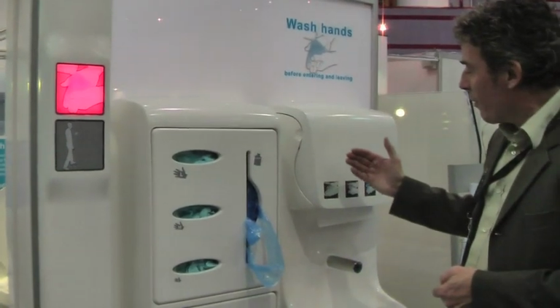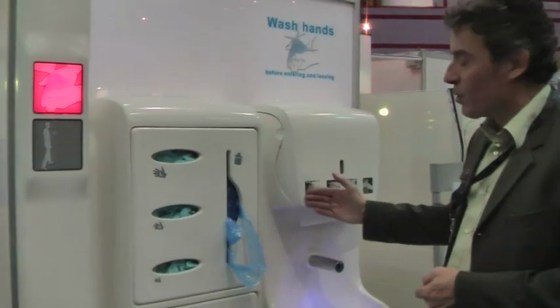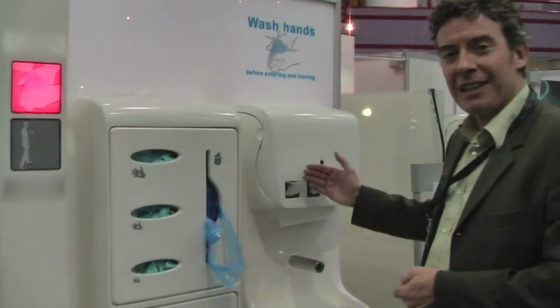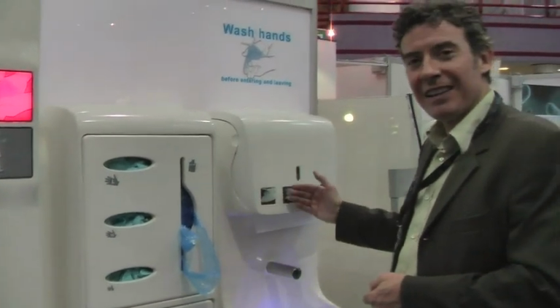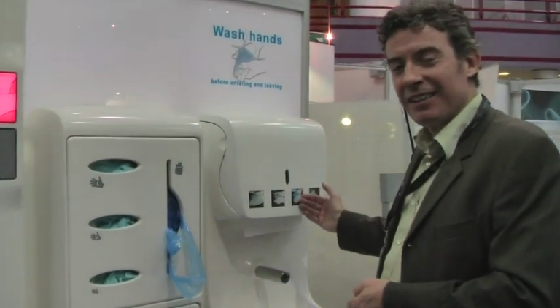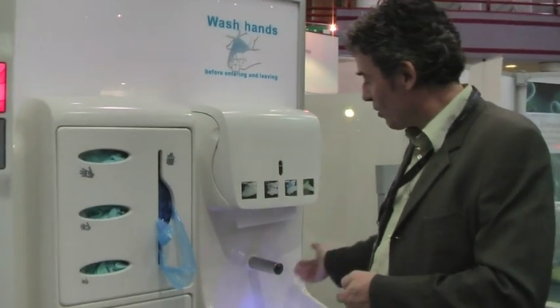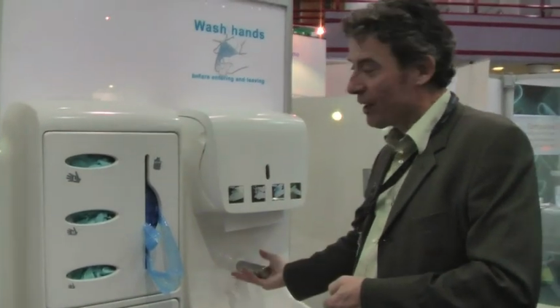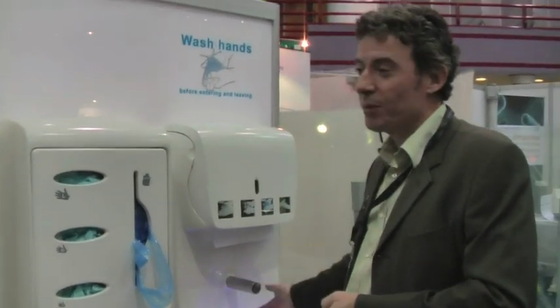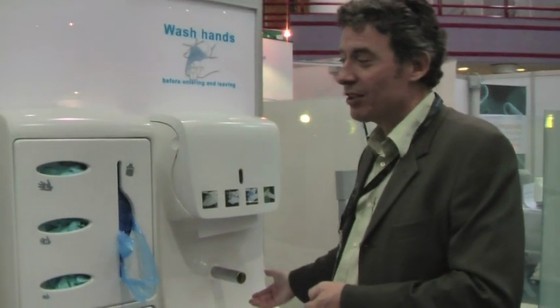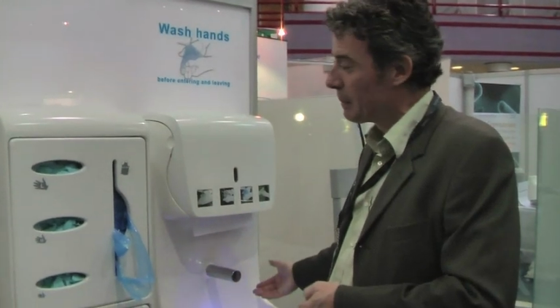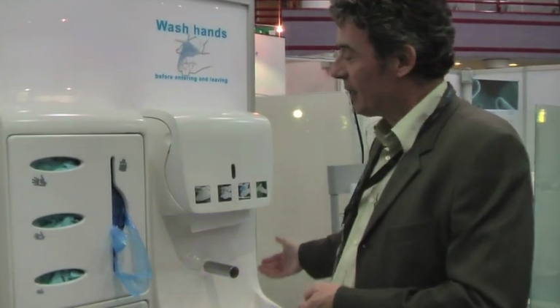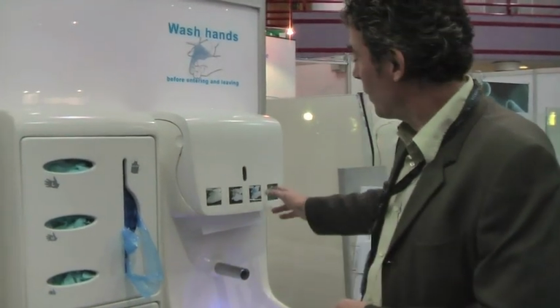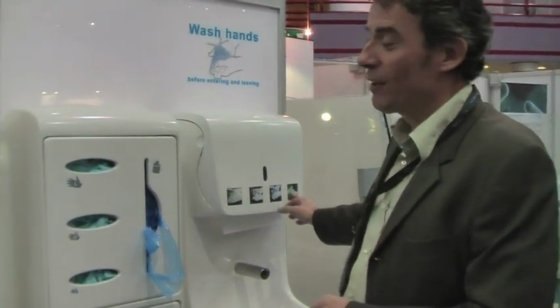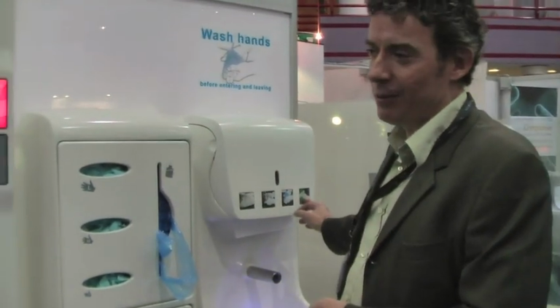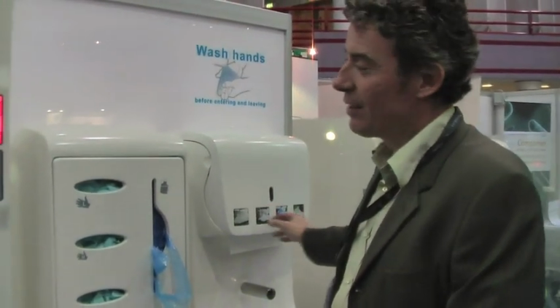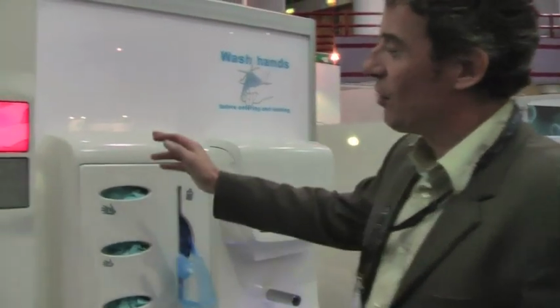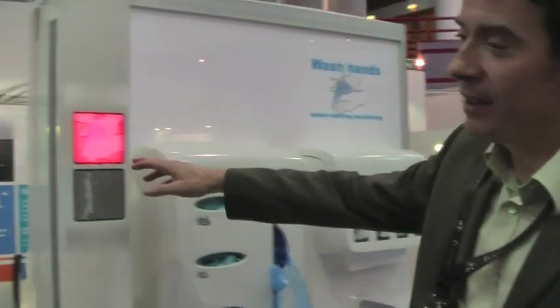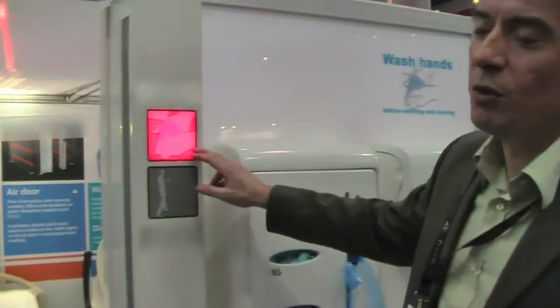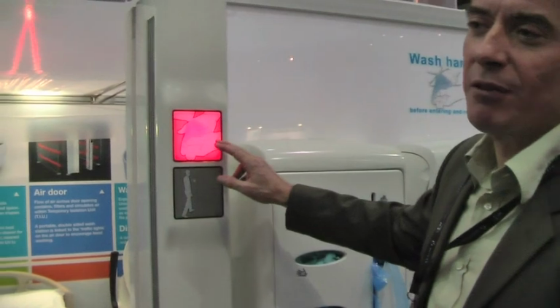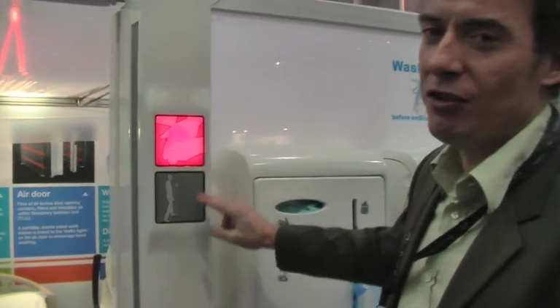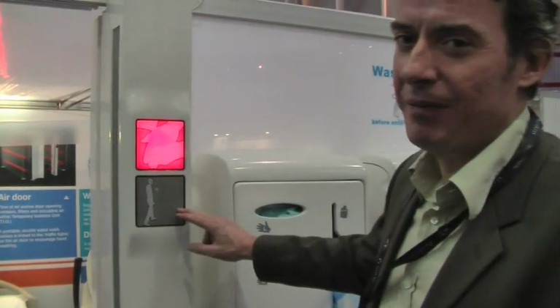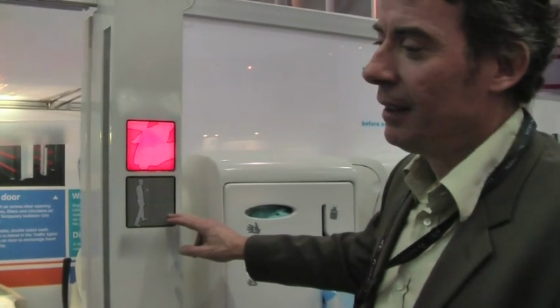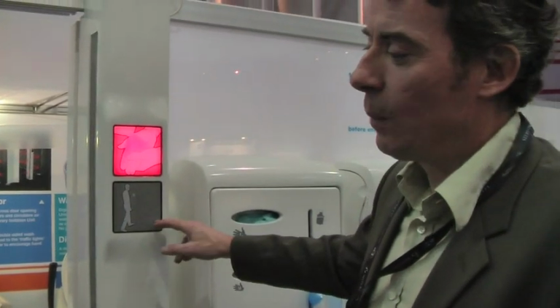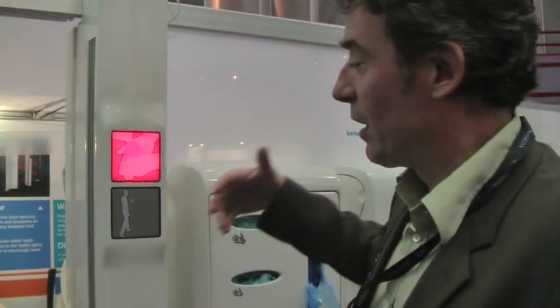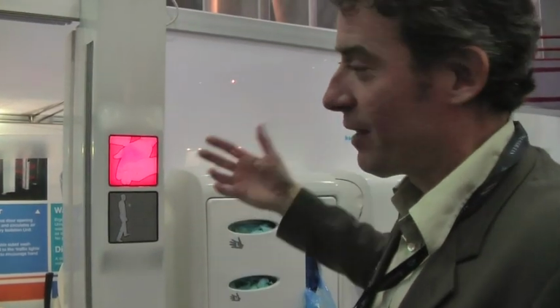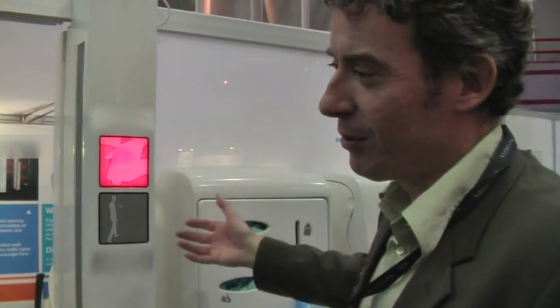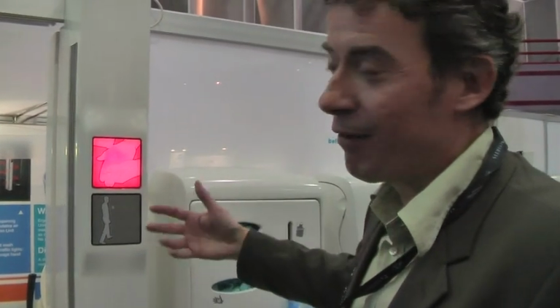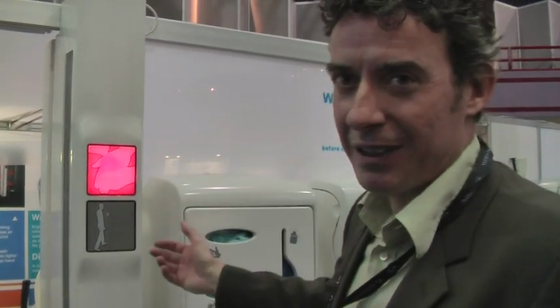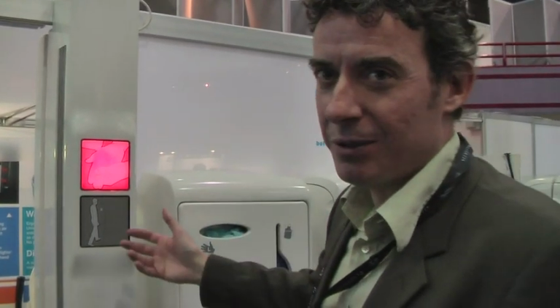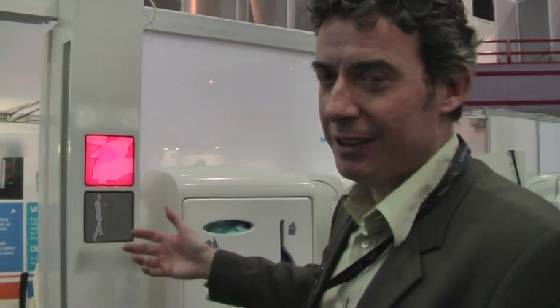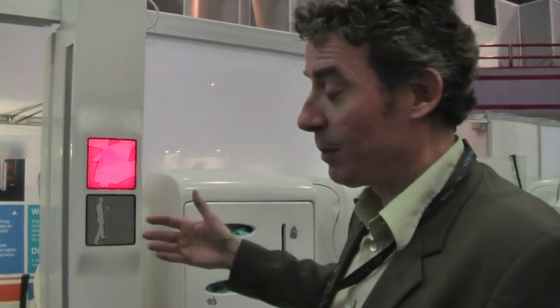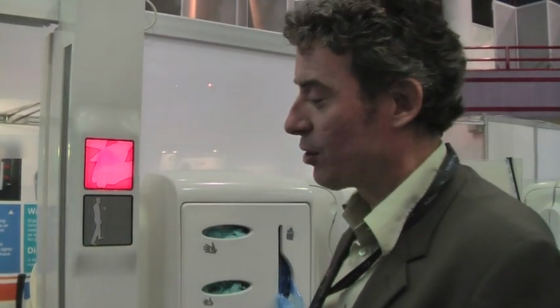There's a sequence of lights here that takes you through the hand washing procedure. When you correctly wash your hands, the traffic lights on the door turn from red to green, which is a psychological reinforcer to doing the proper hand washing.